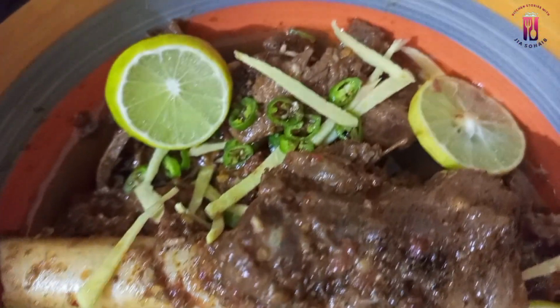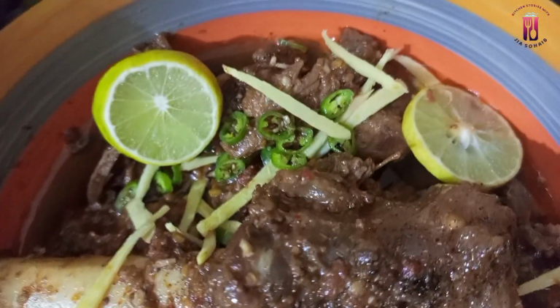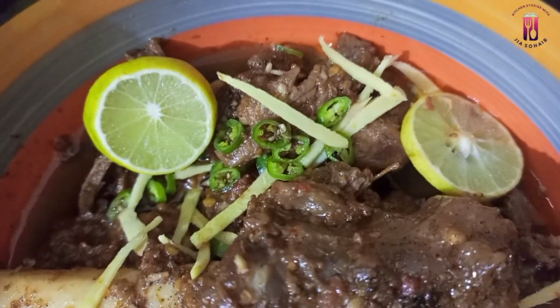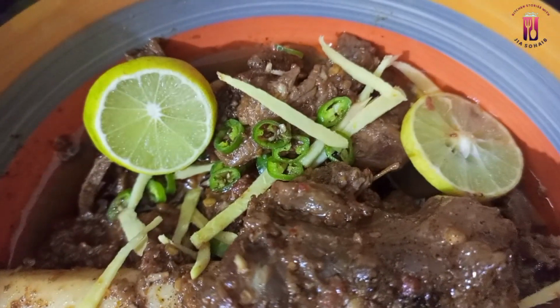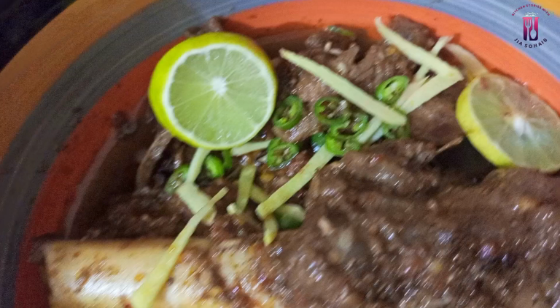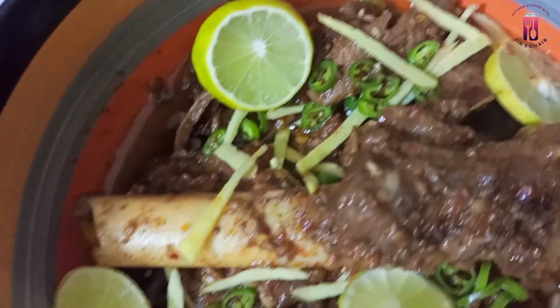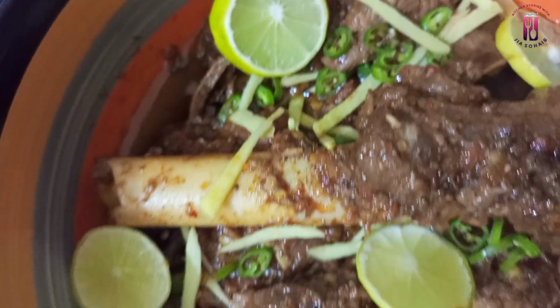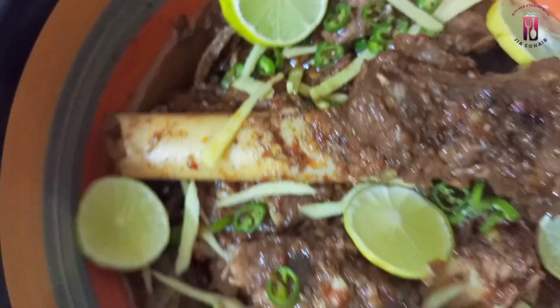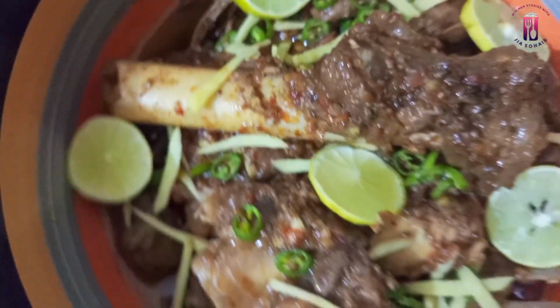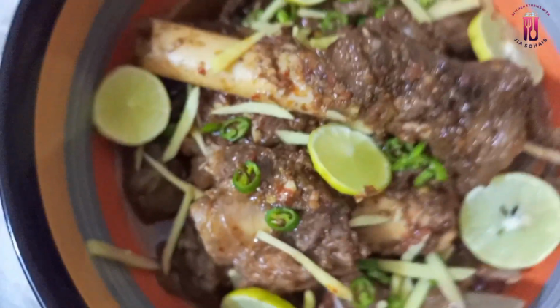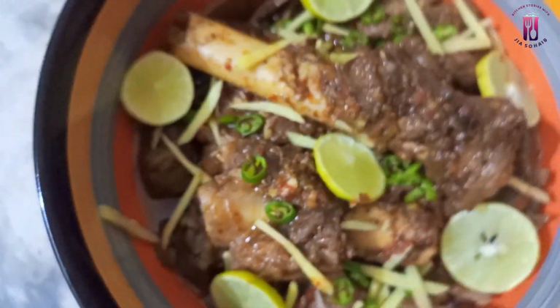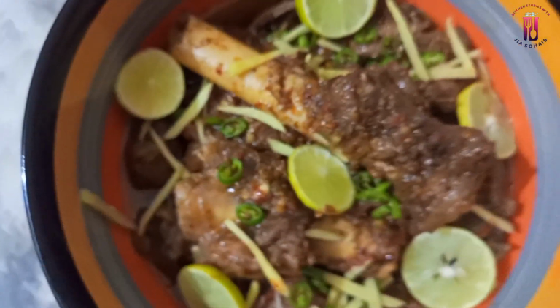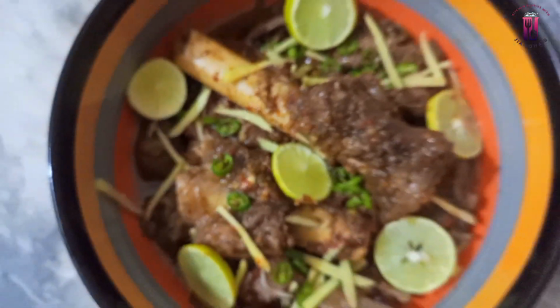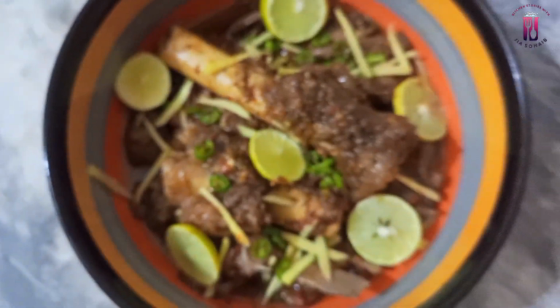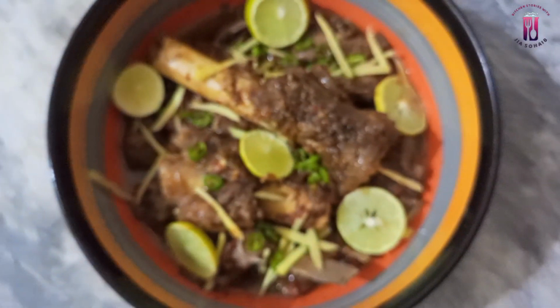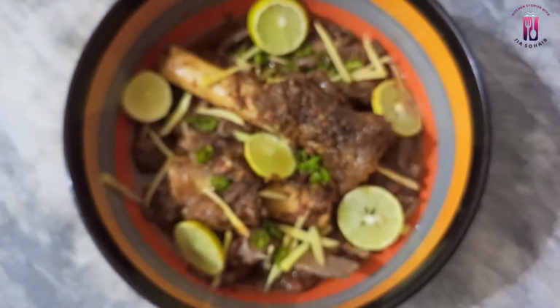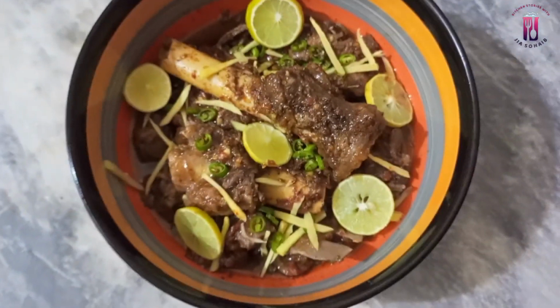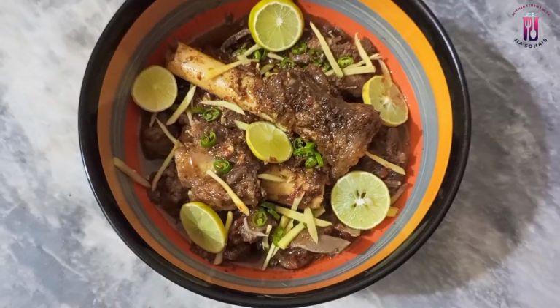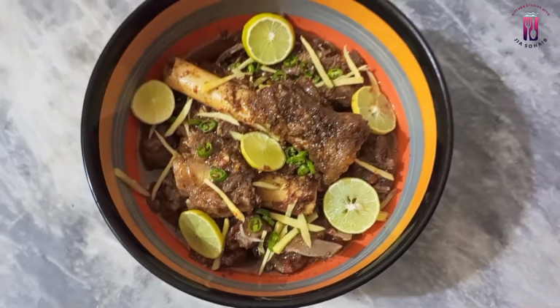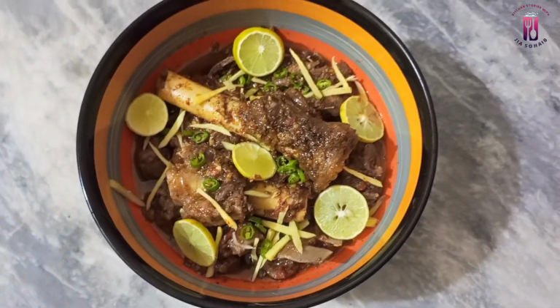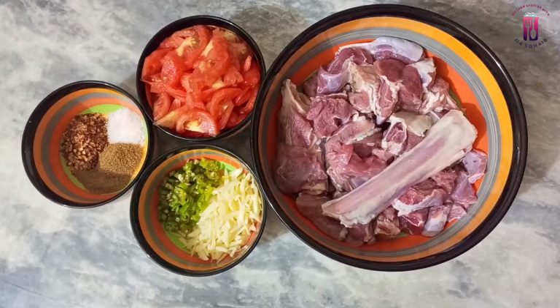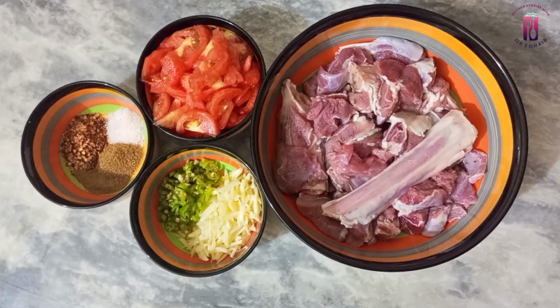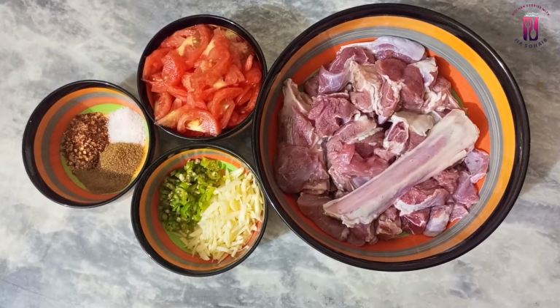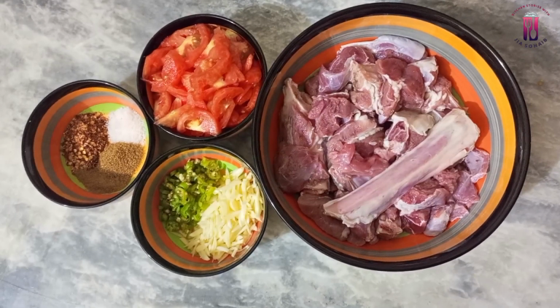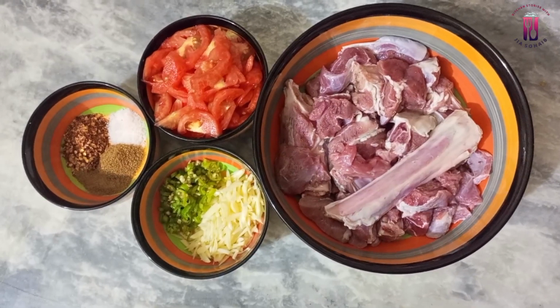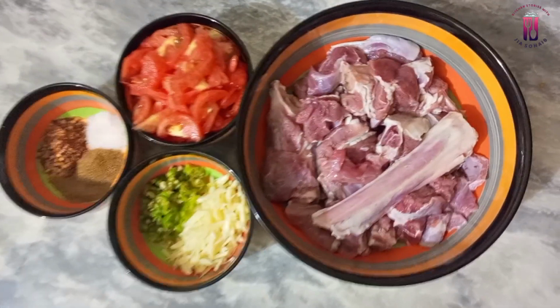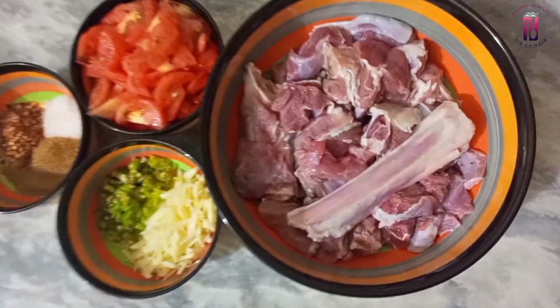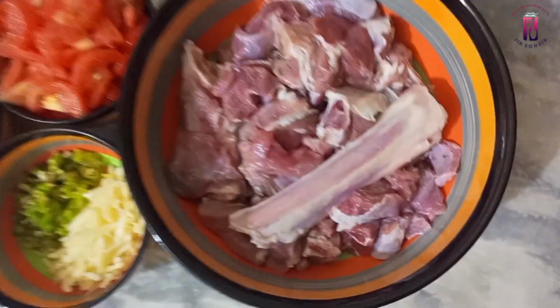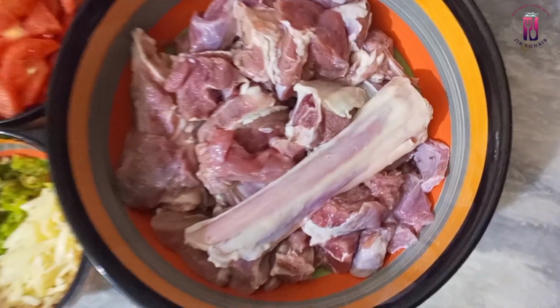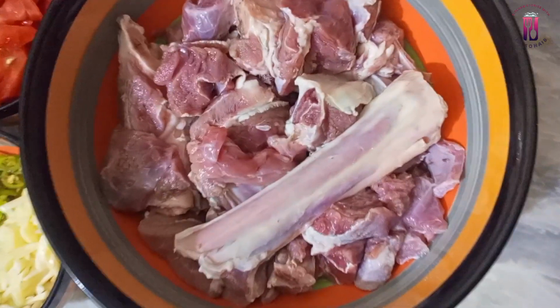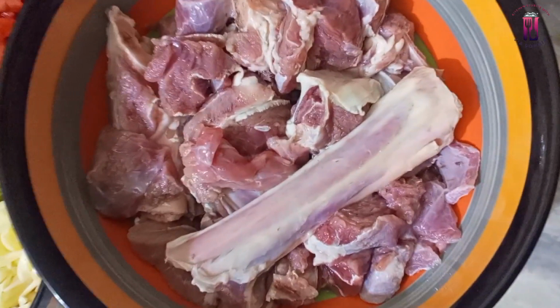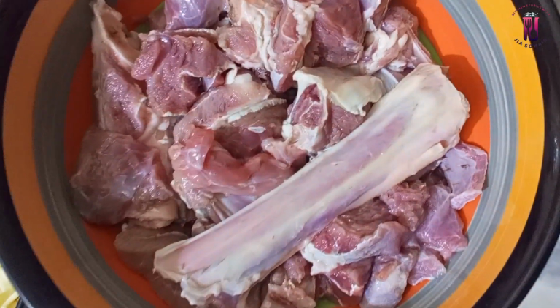Don't forget your feedback in the comment section. Now we will start with our recipe. Let's start with the recipe. We use mutton in this recipe — about 750 grams.